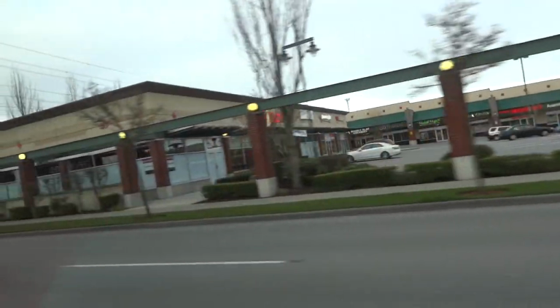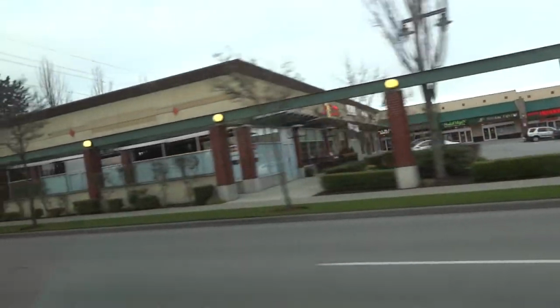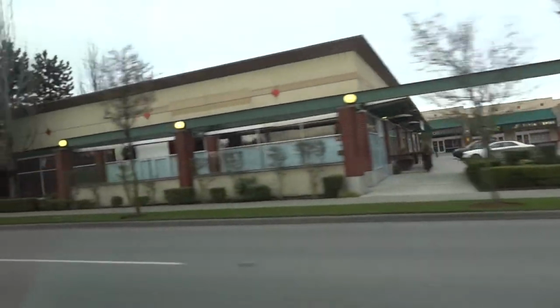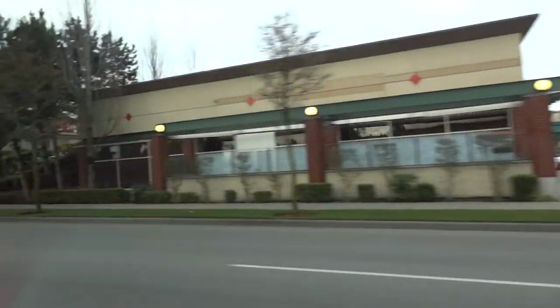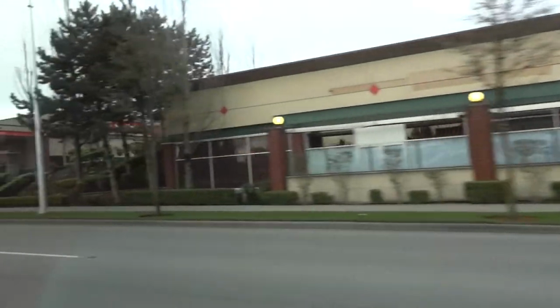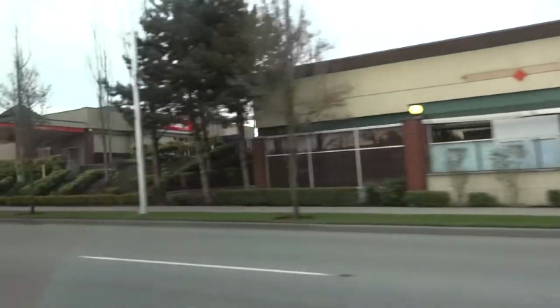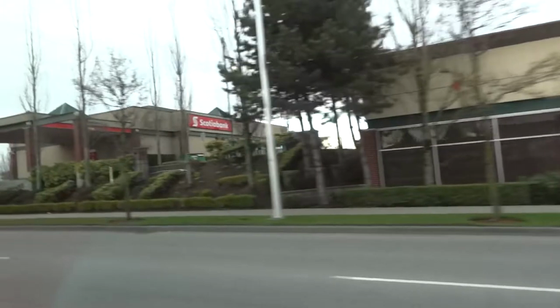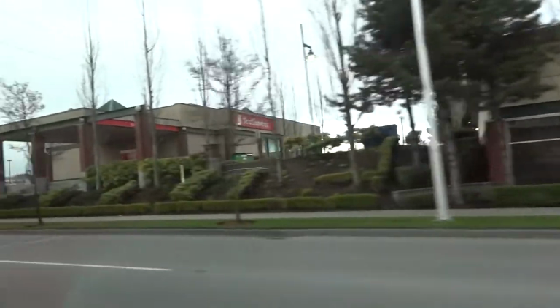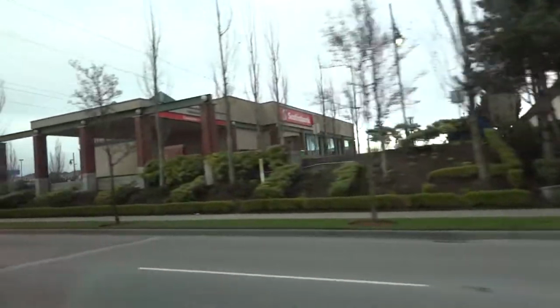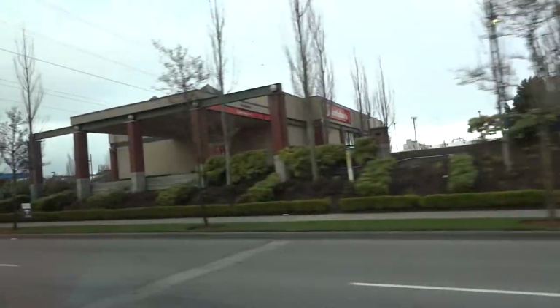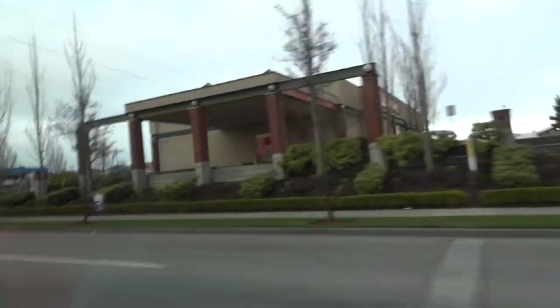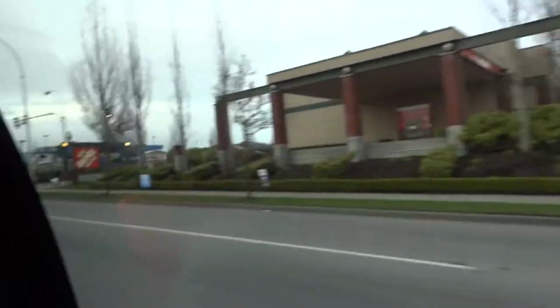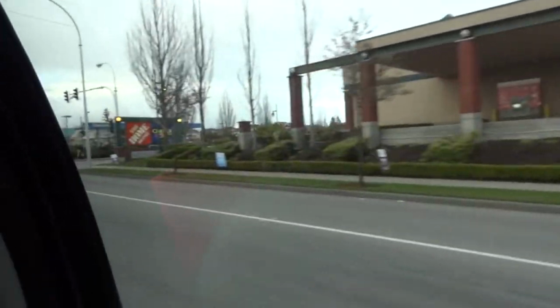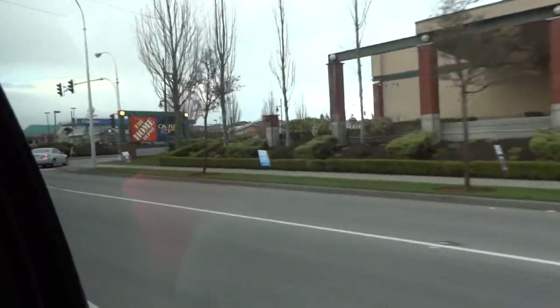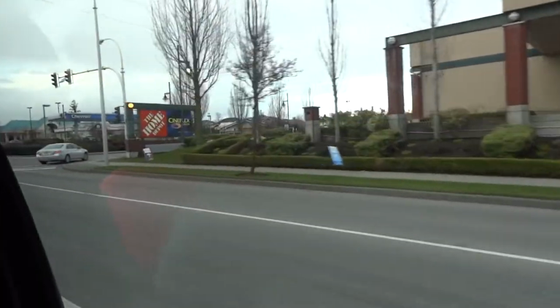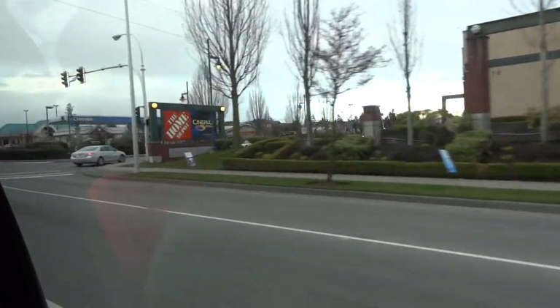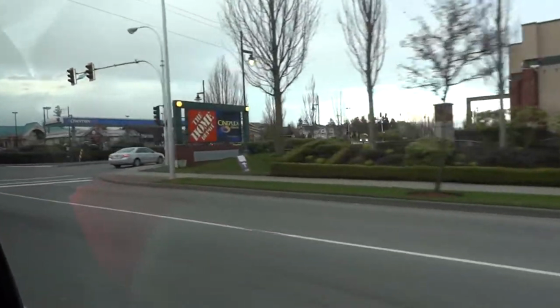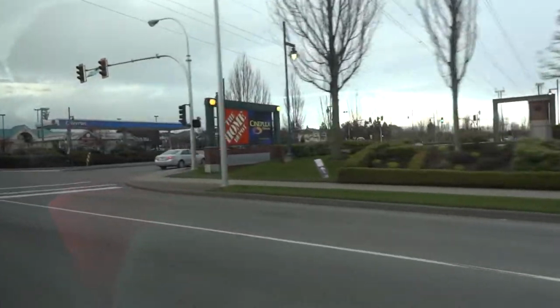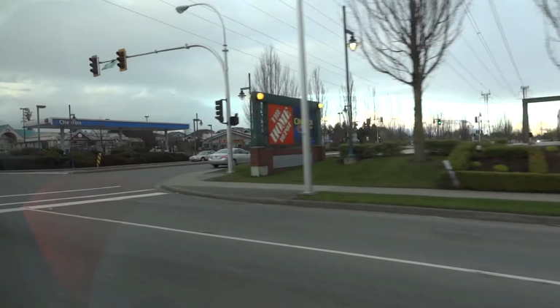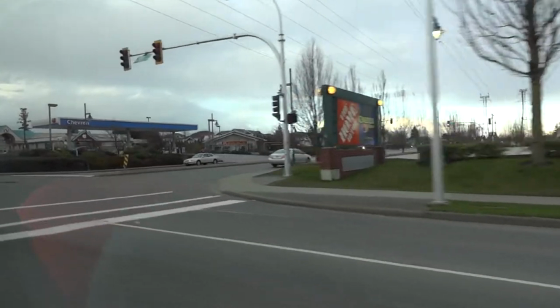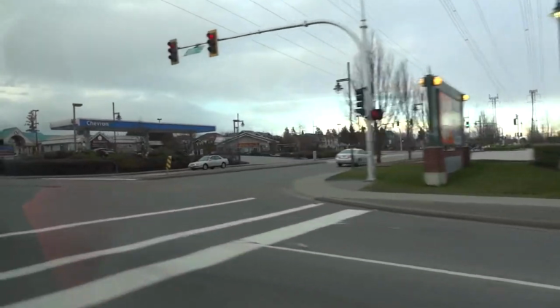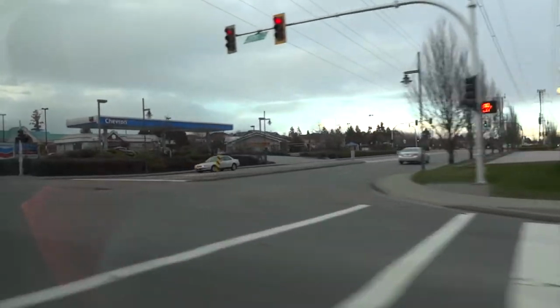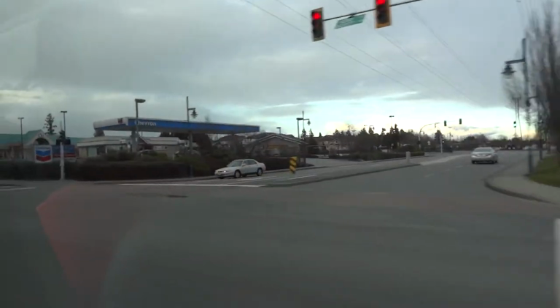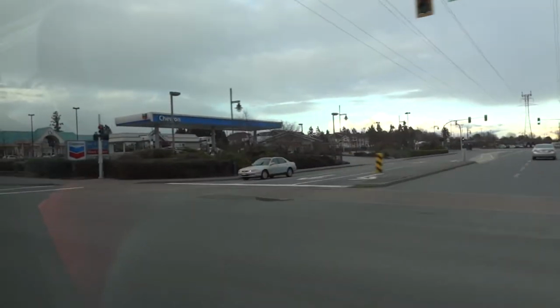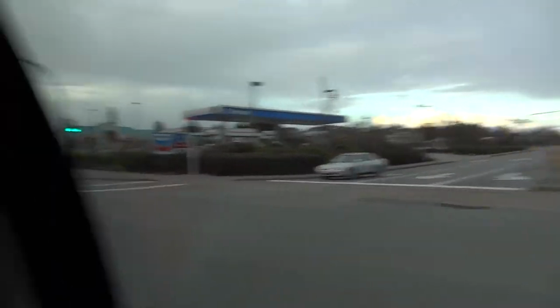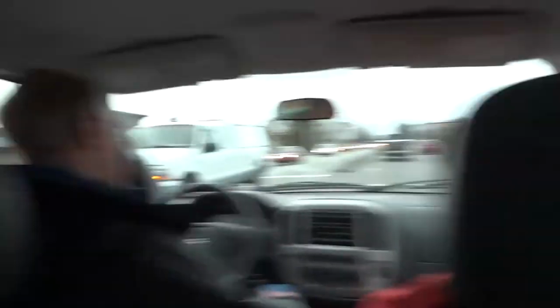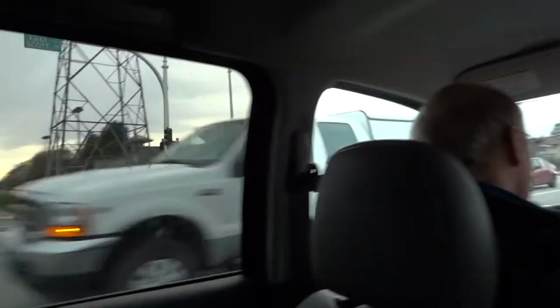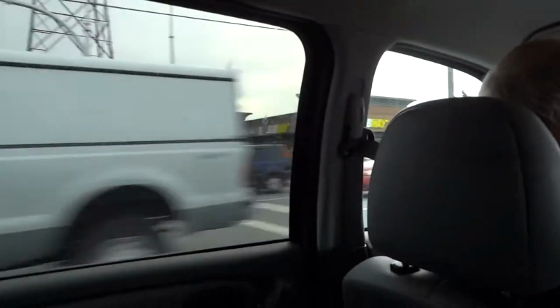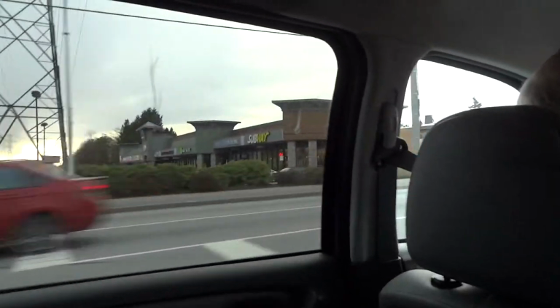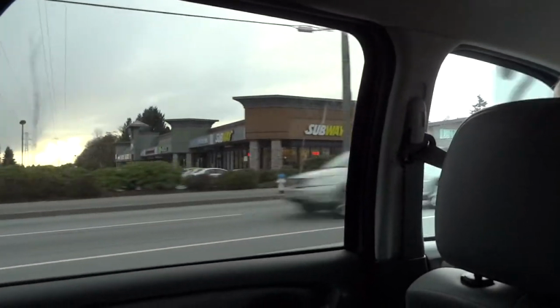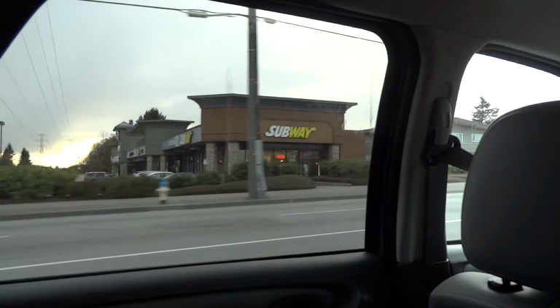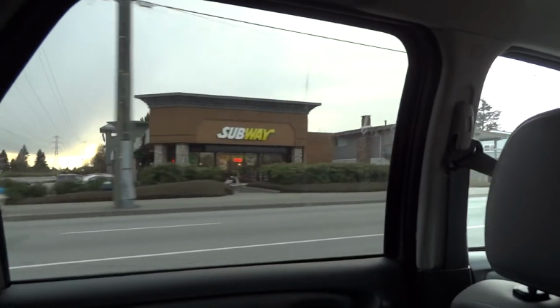There is London Drugs, and coming up over there we have malls, Marlboro, Slab Creamery, and Scotiabank. Cineplex Odeon there, Chevron Station. There's Subway restaurant.